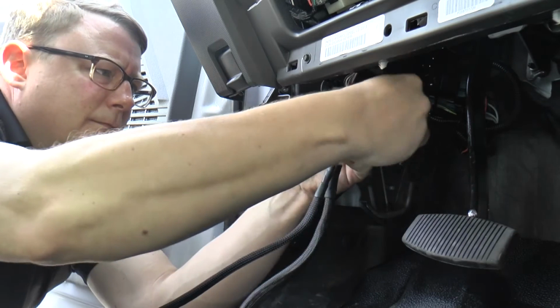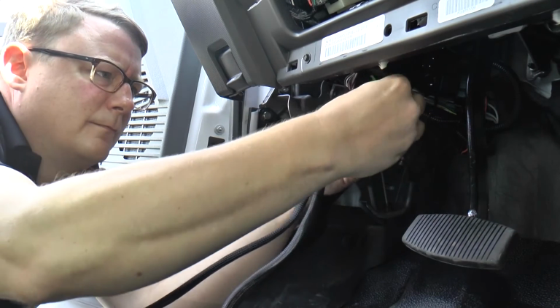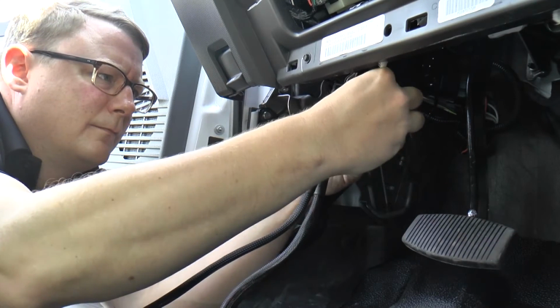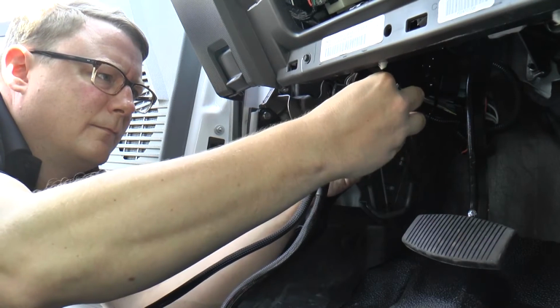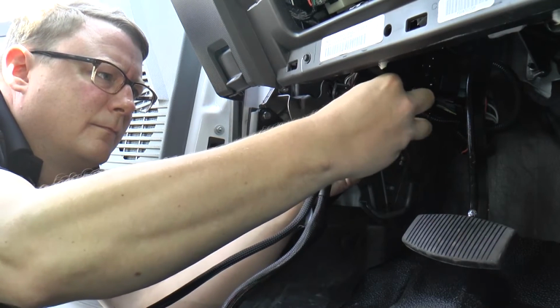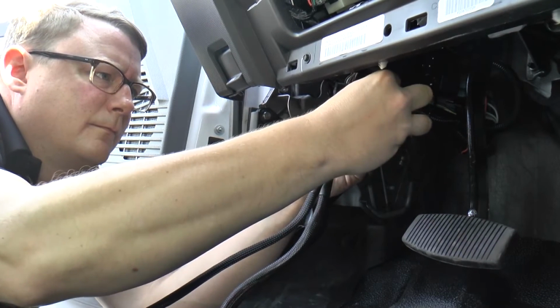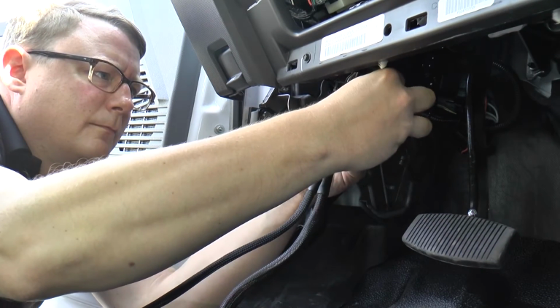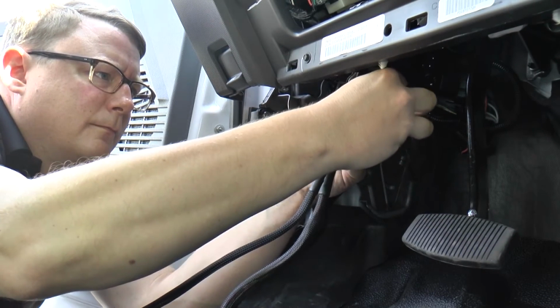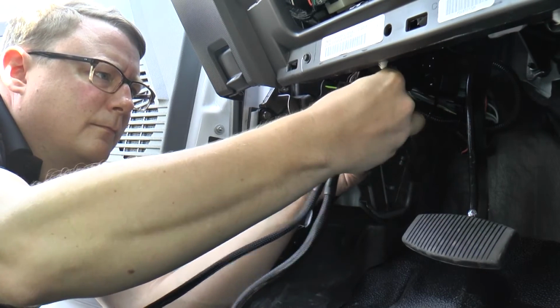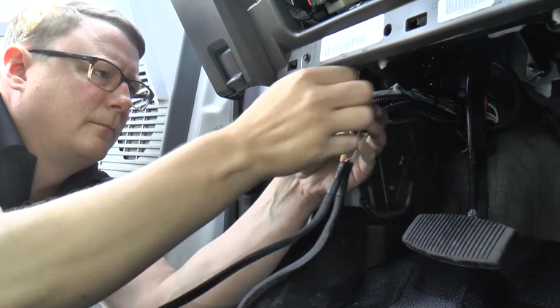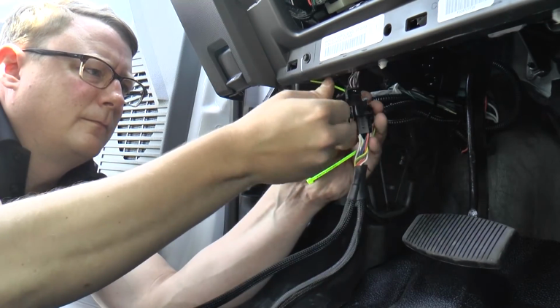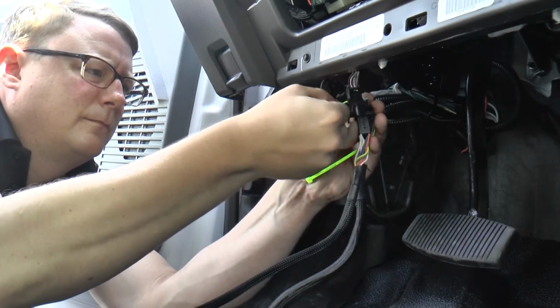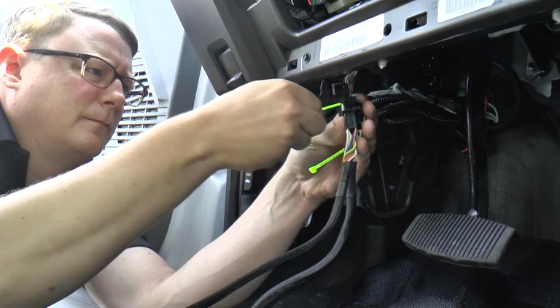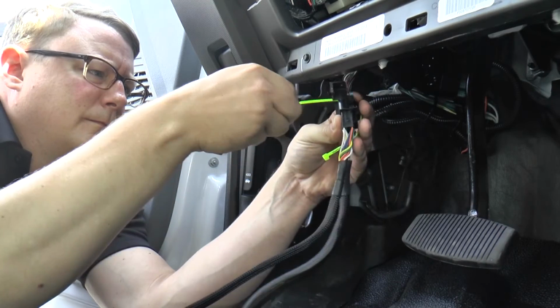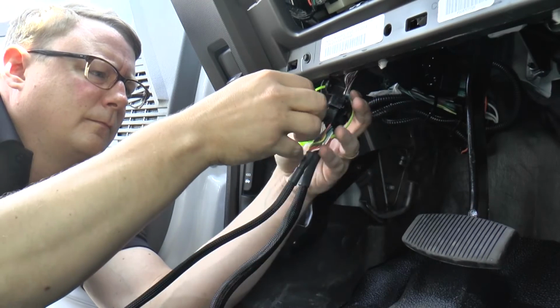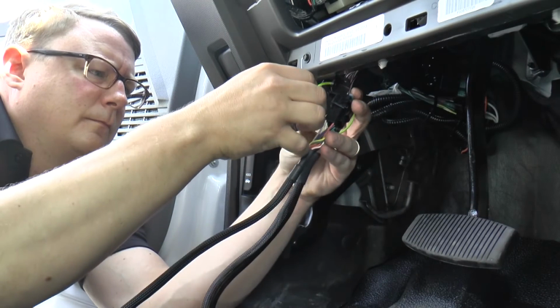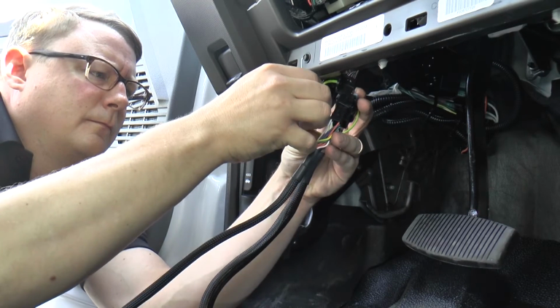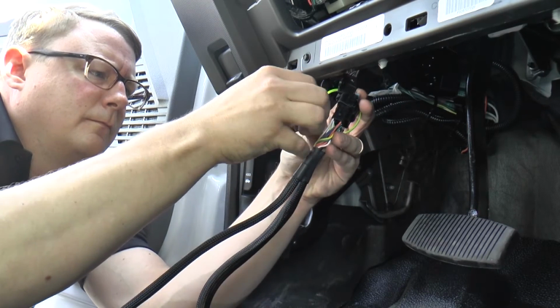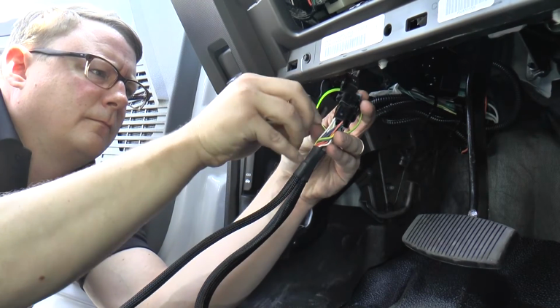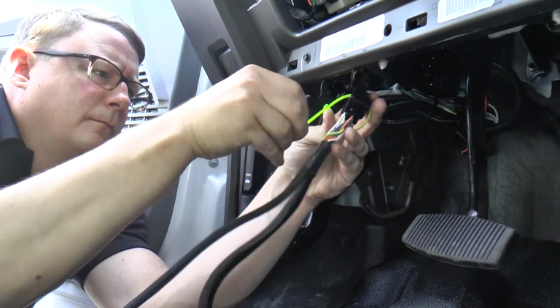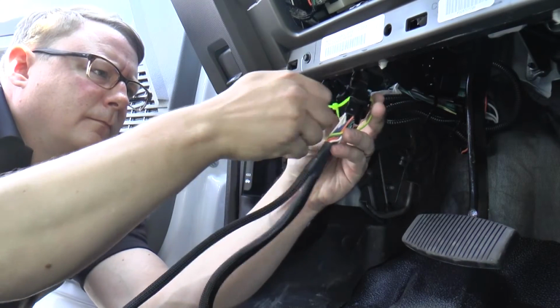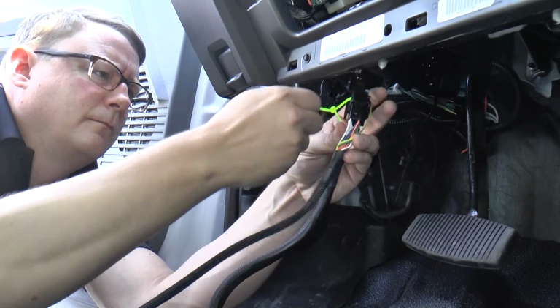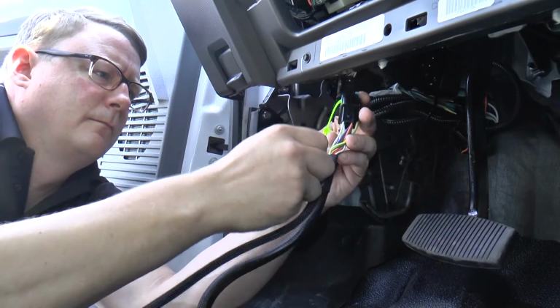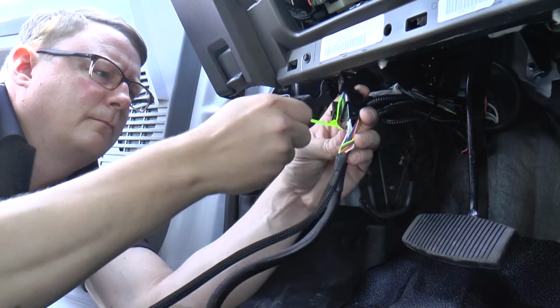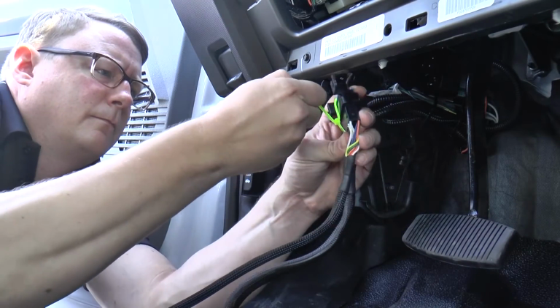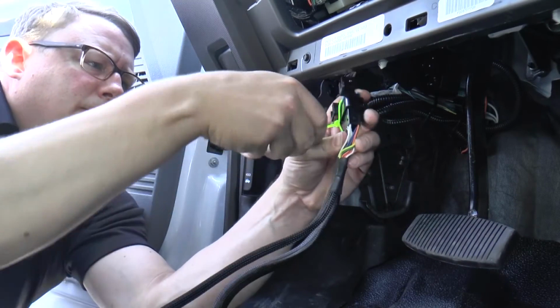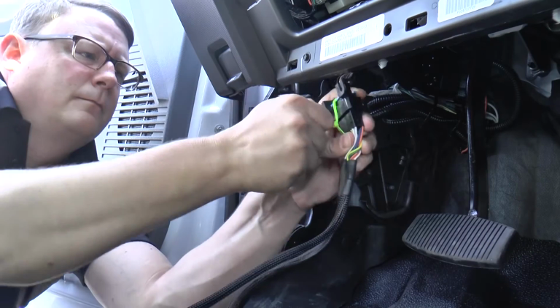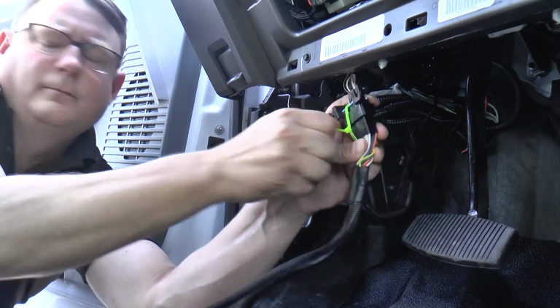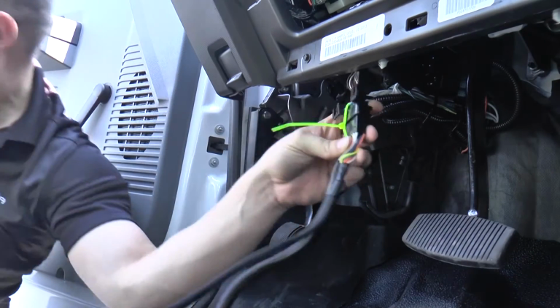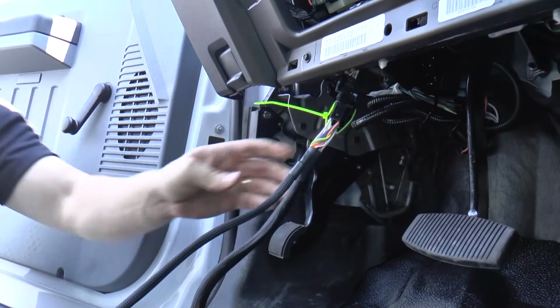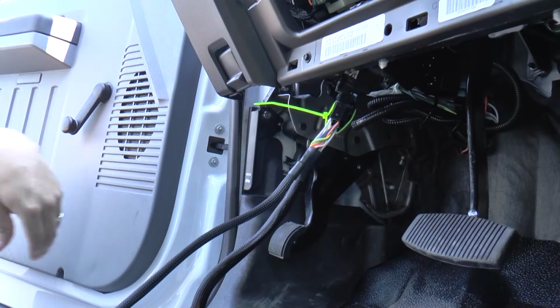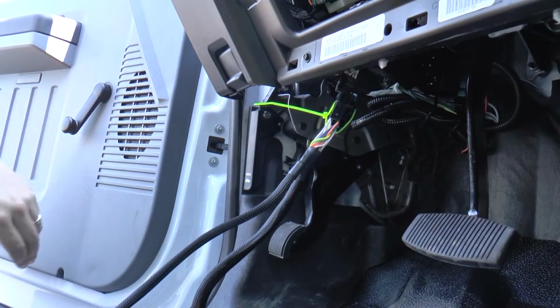For safety measures we will want to use zip ties to secure any cable slack from interfering with the driver. Now we will run the MC3 harness up into the dash where the MC3 will be securely mounted for optimal GPS sky view.